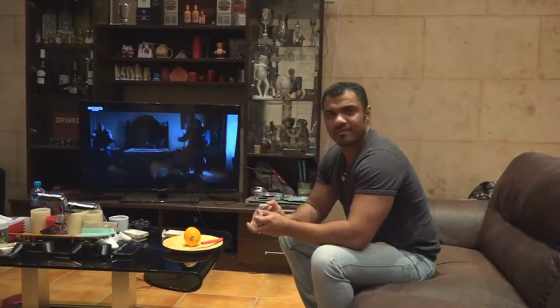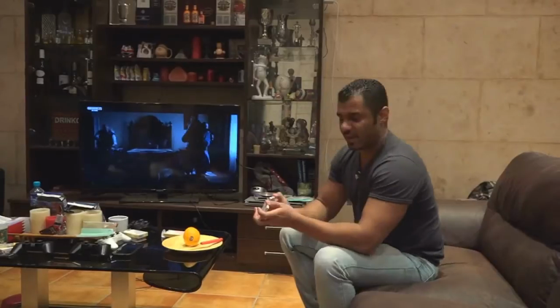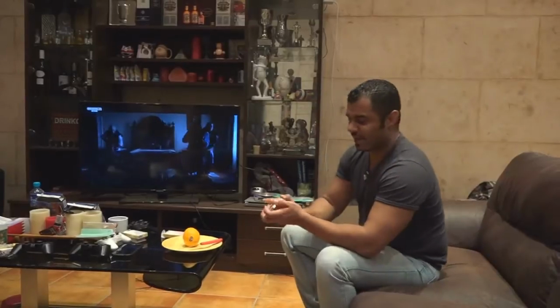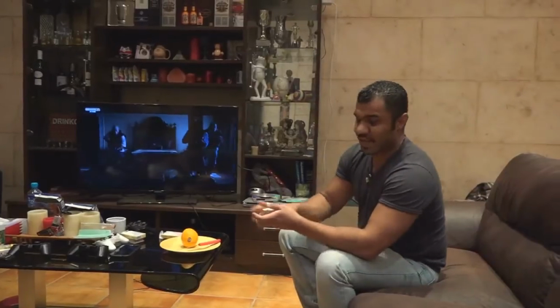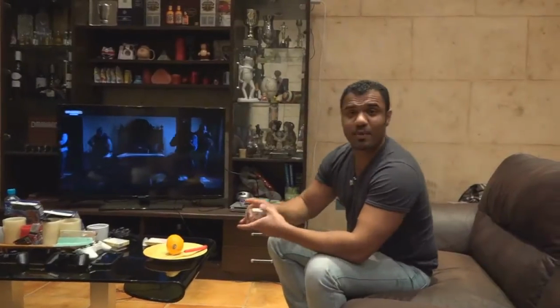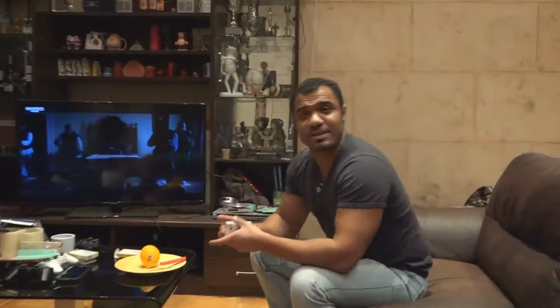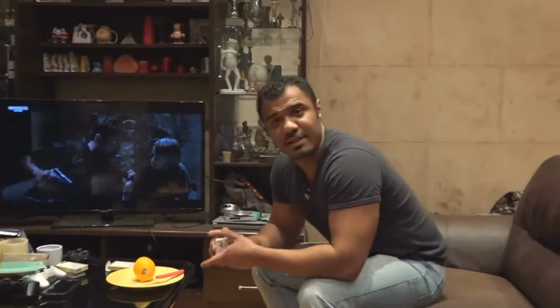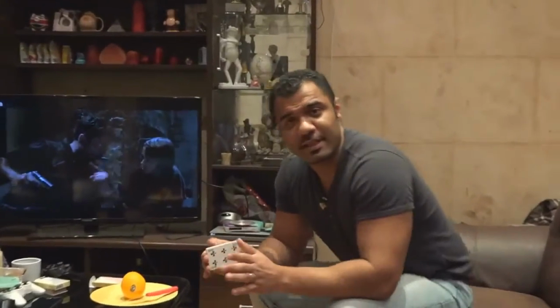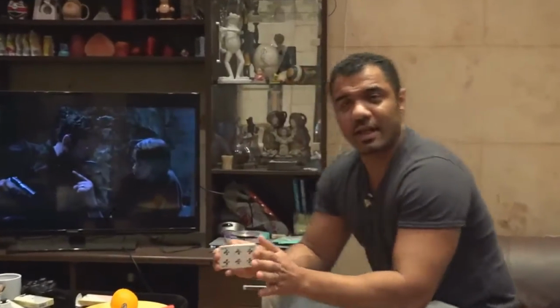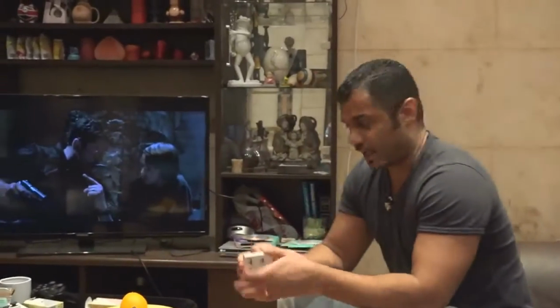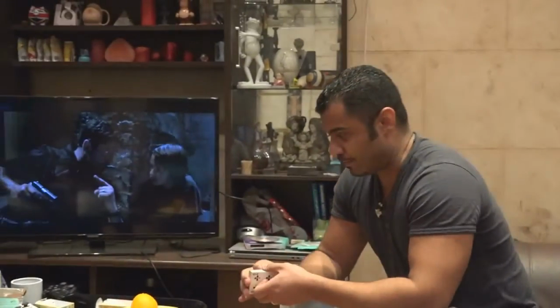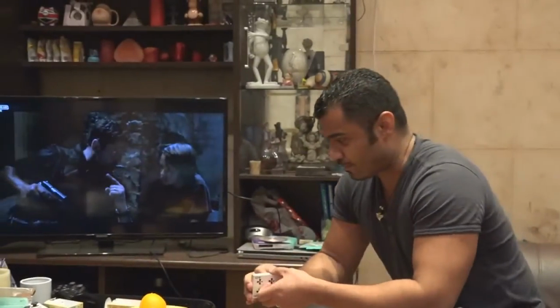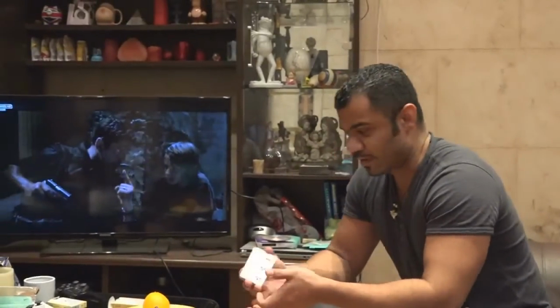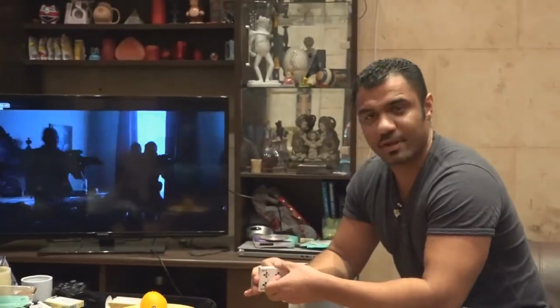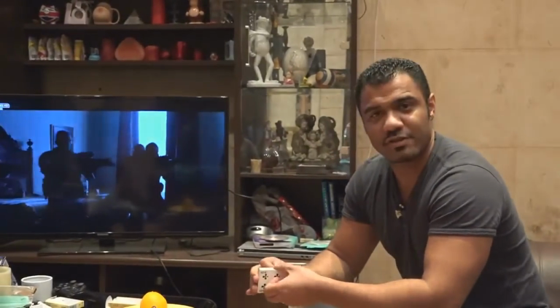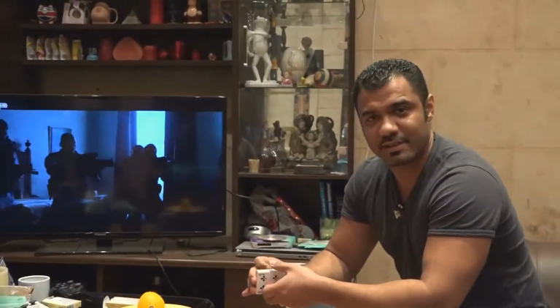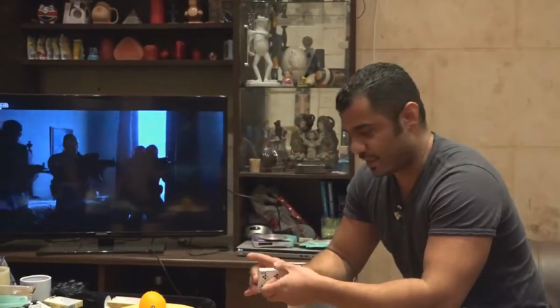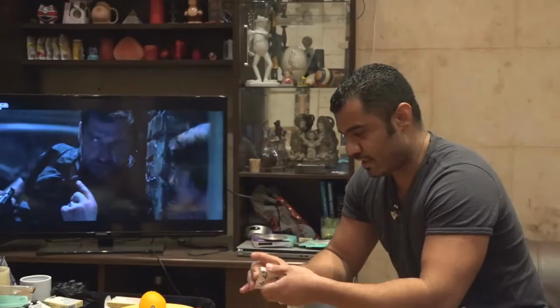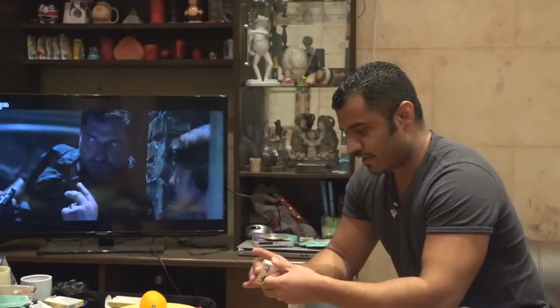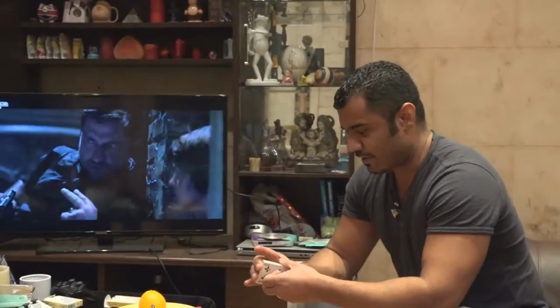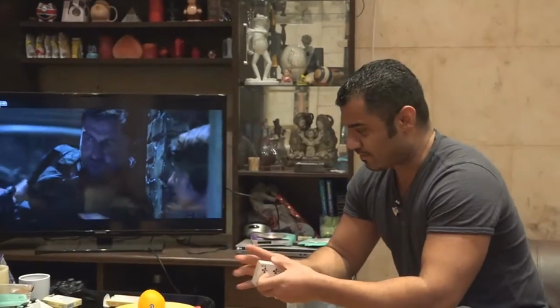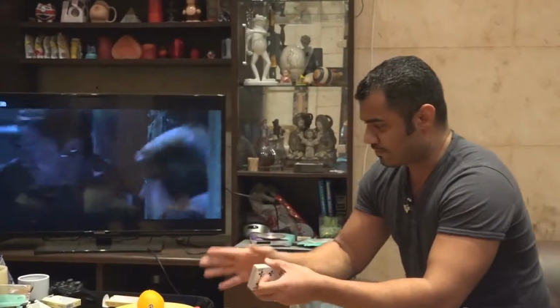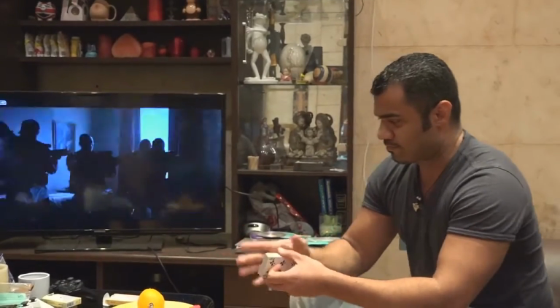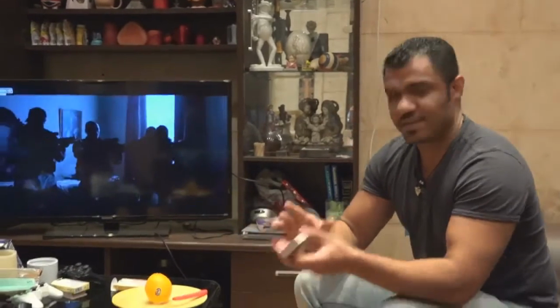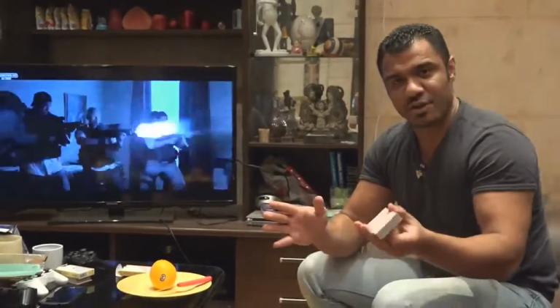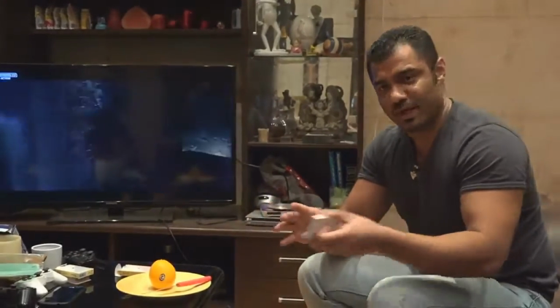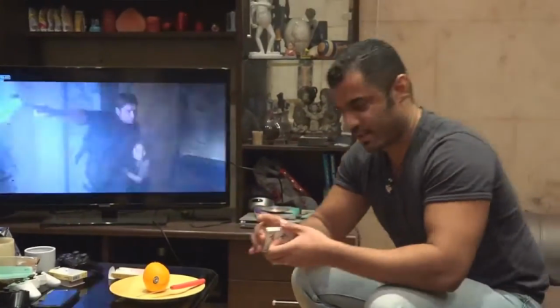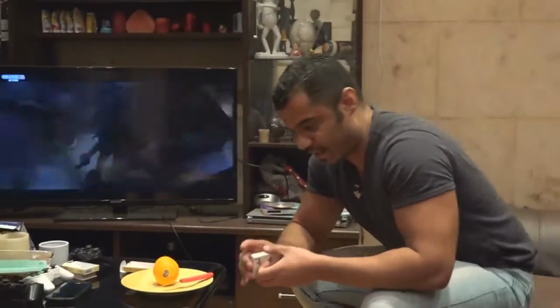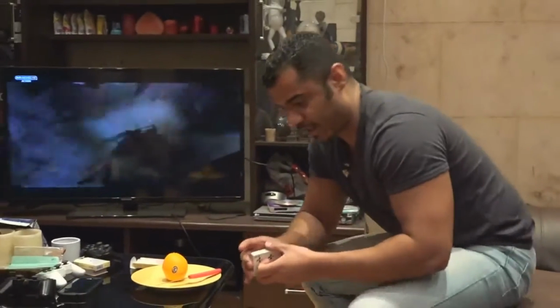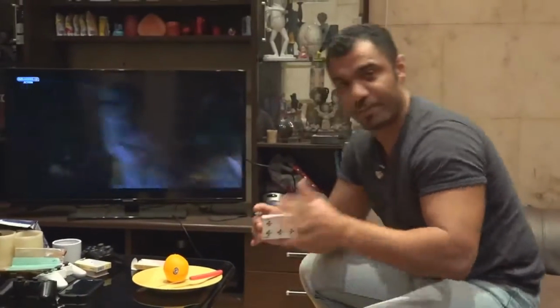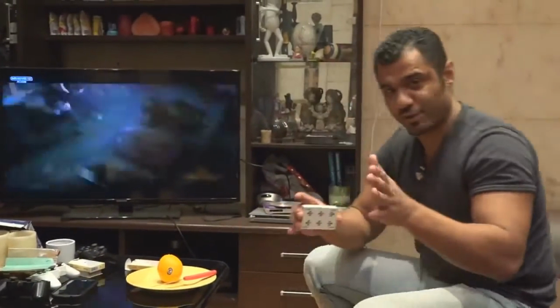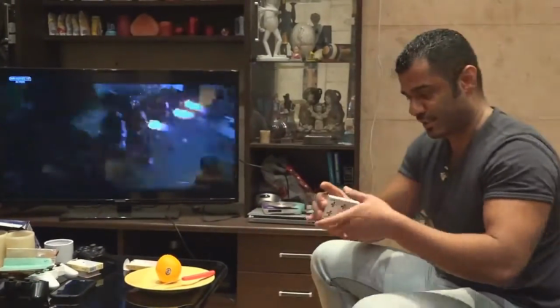Hello guys, as promised, I'm going to do another trick today. Now this is a new one, I hope you enjoy it.